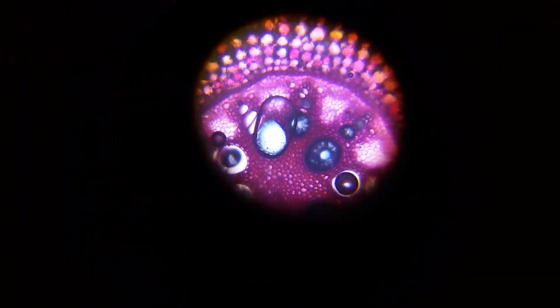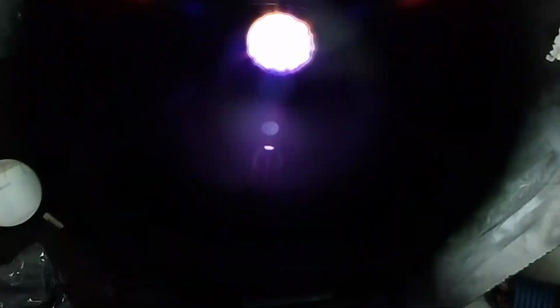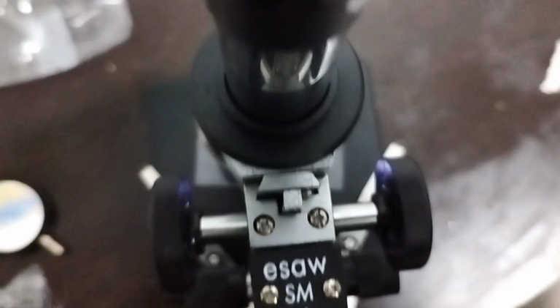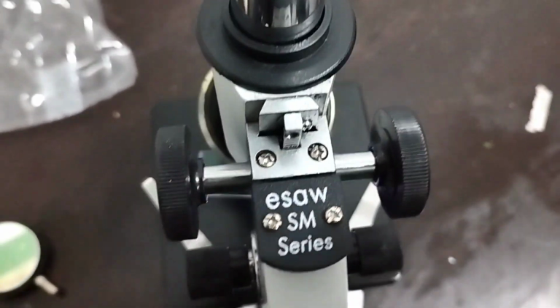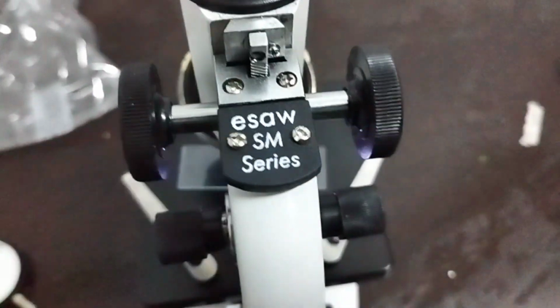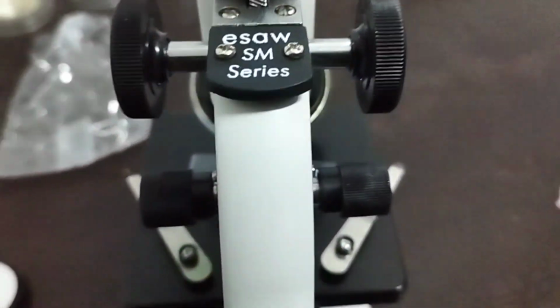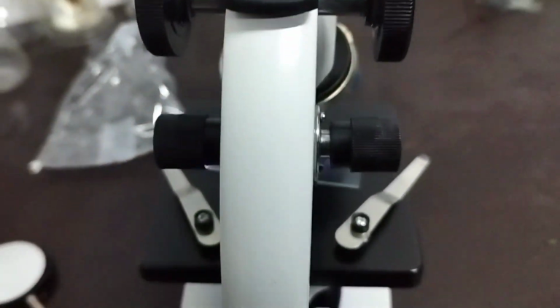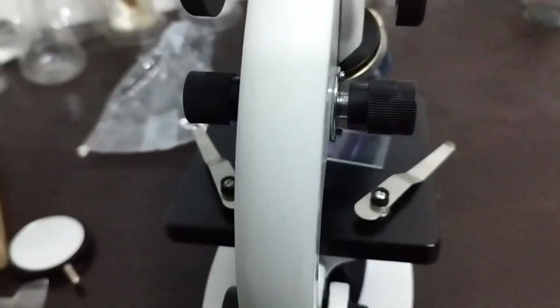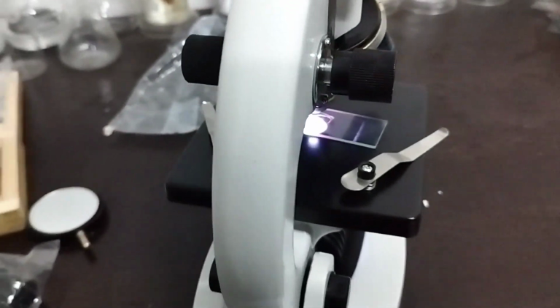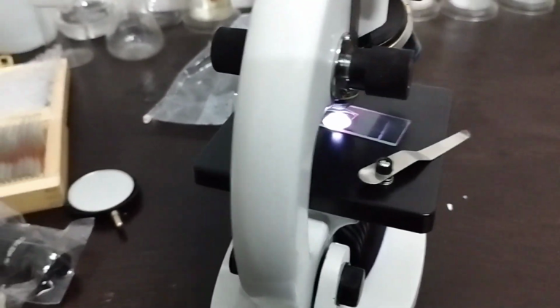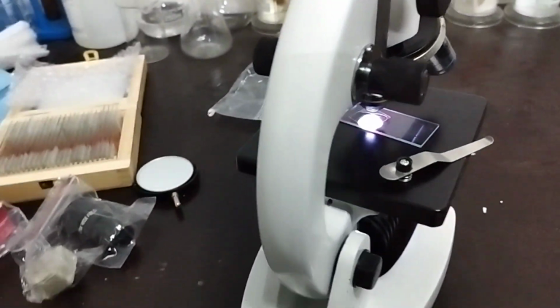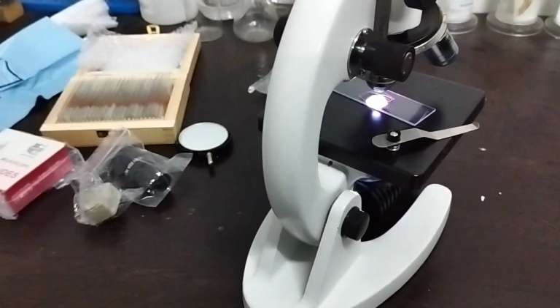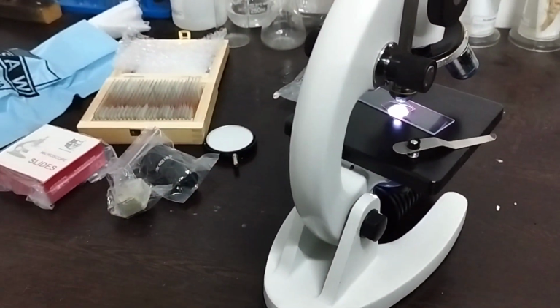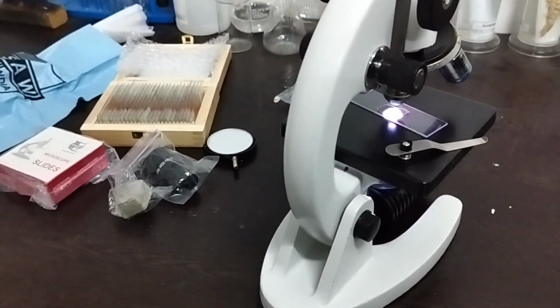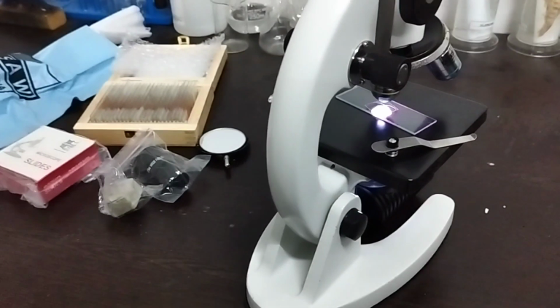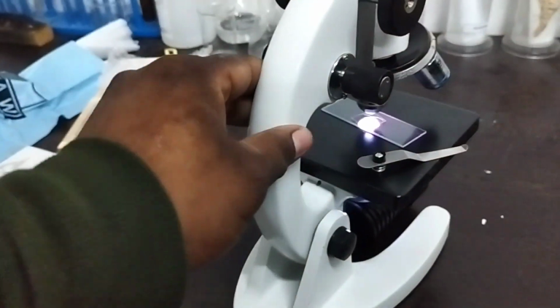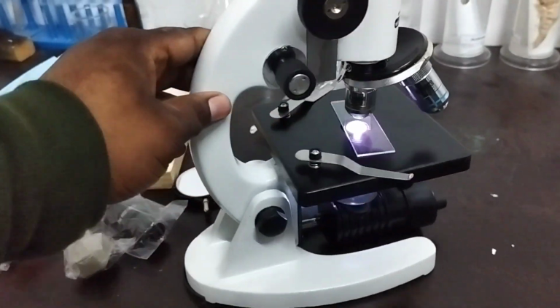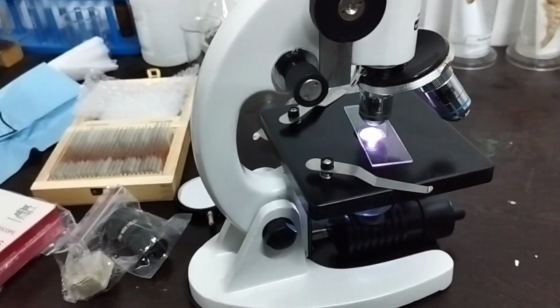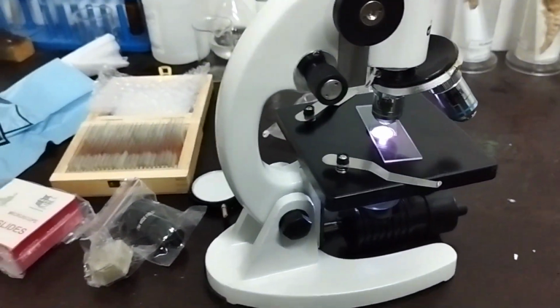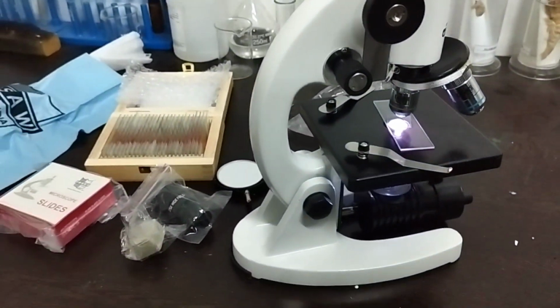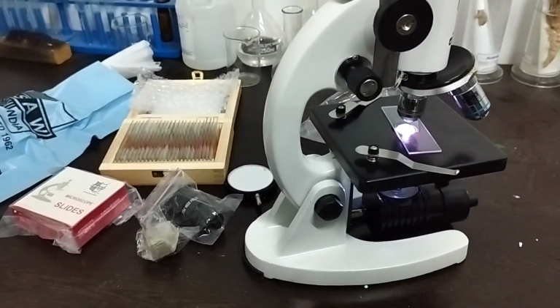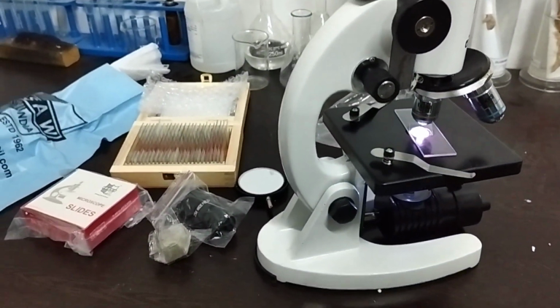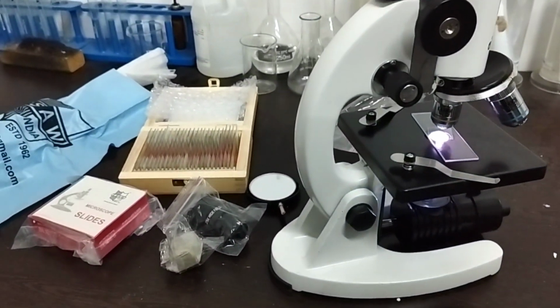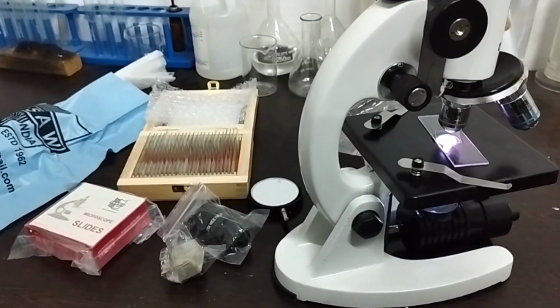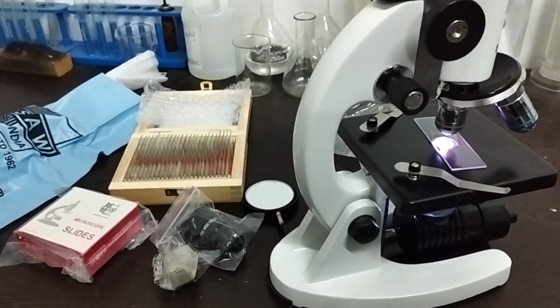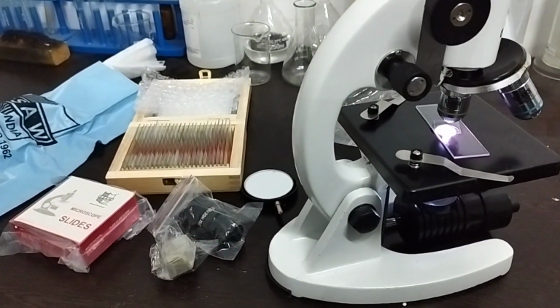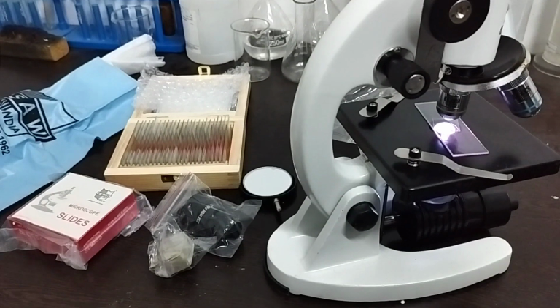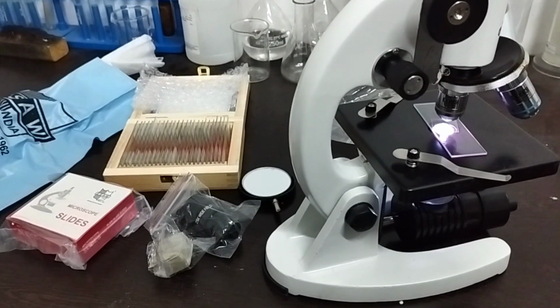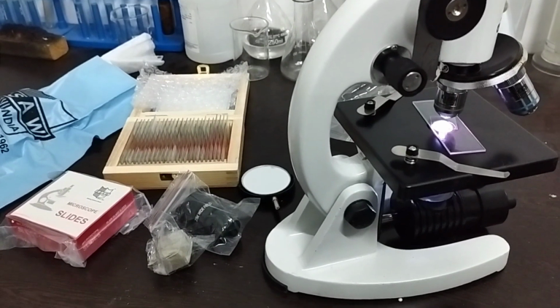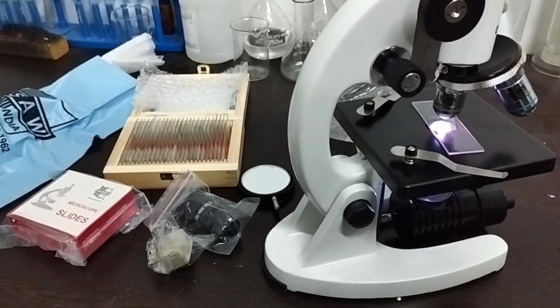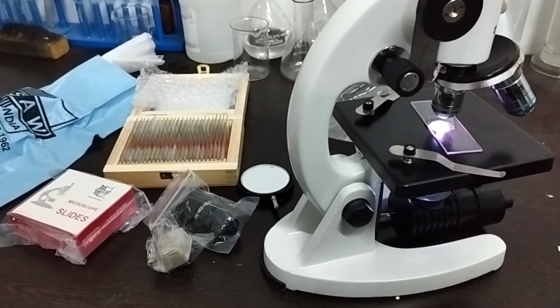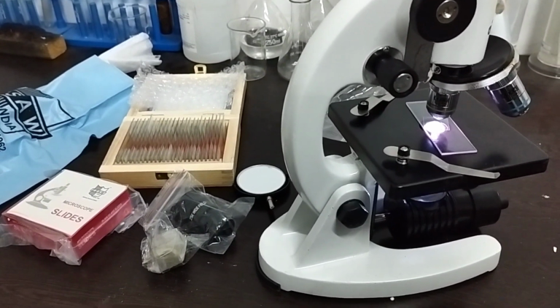So these are all the details about this microscope. If you want to buy it, just click on the link provided in the description. Thank you!